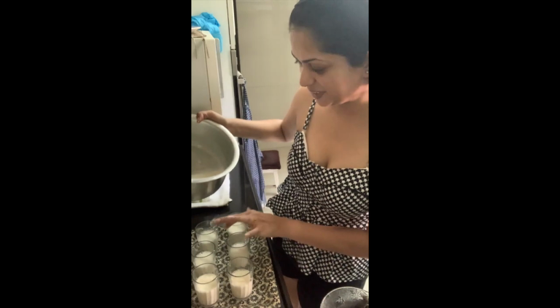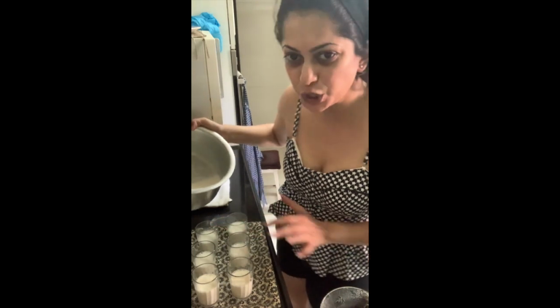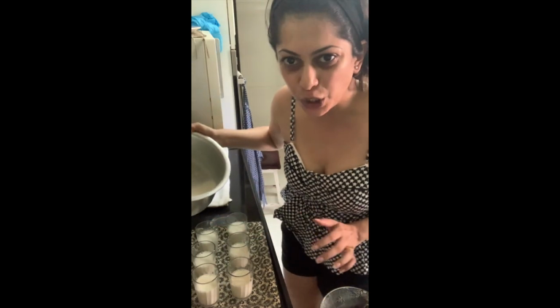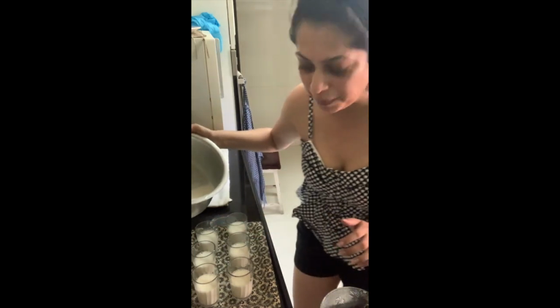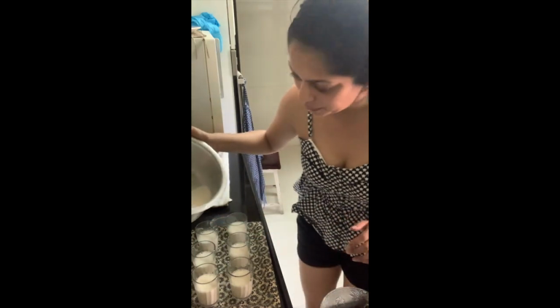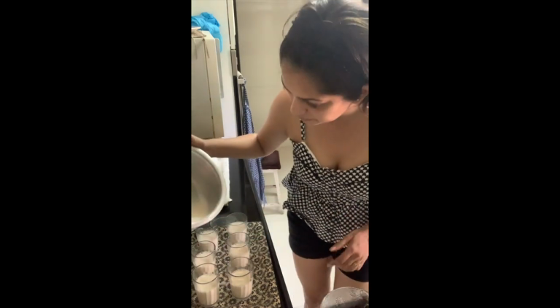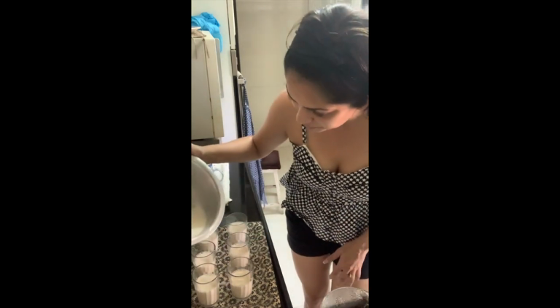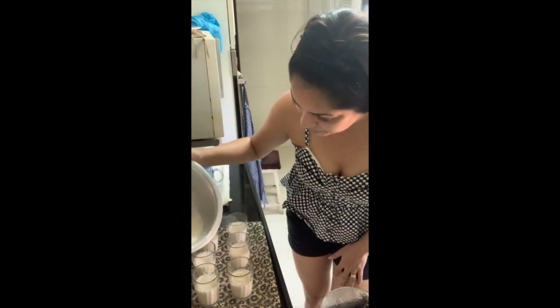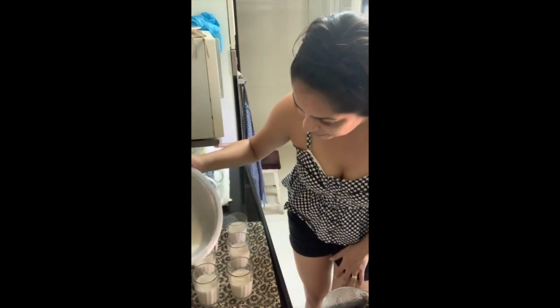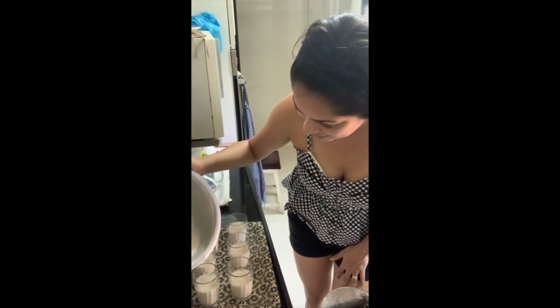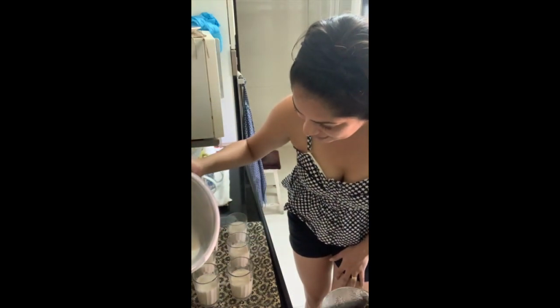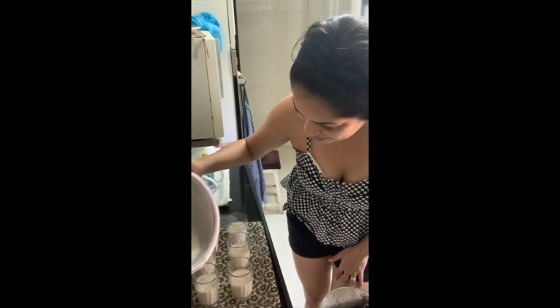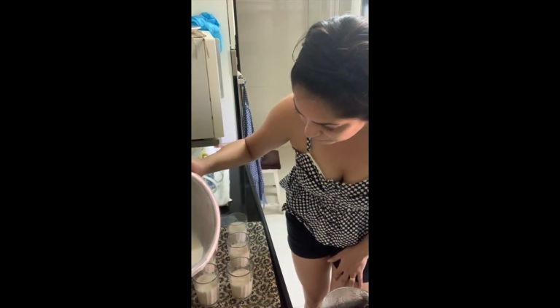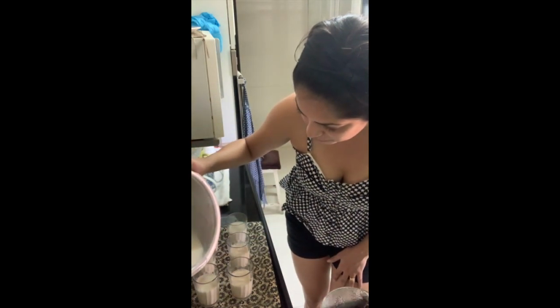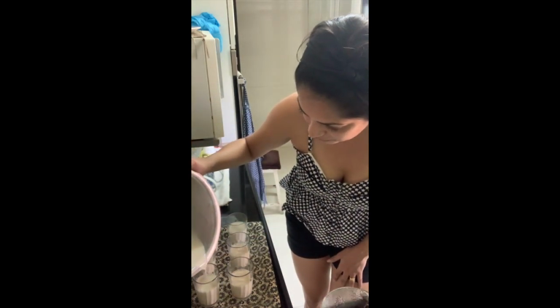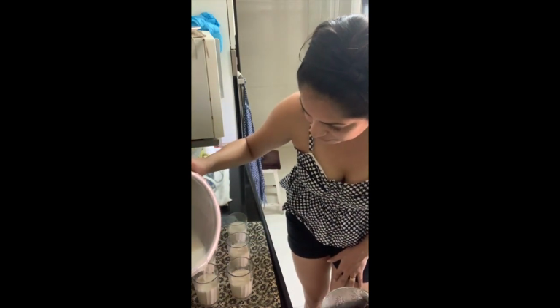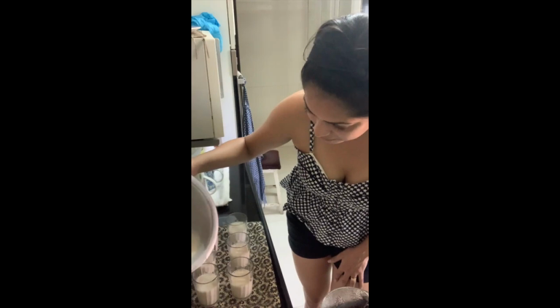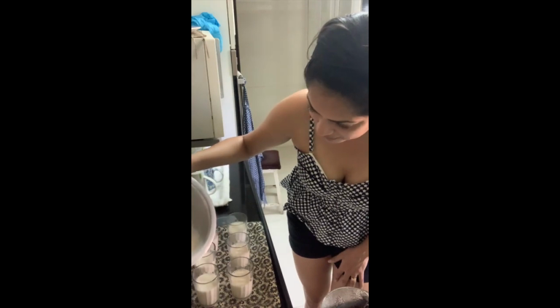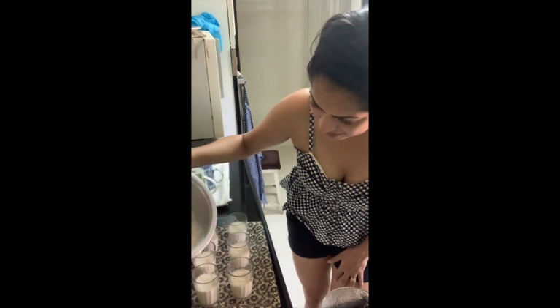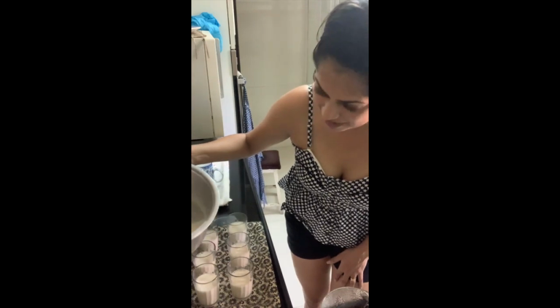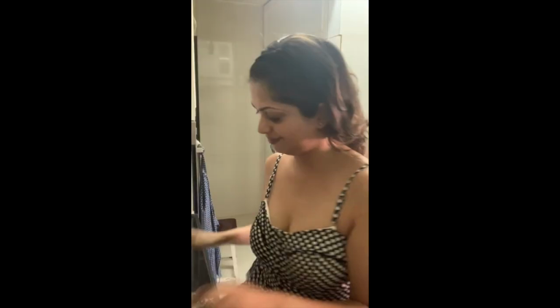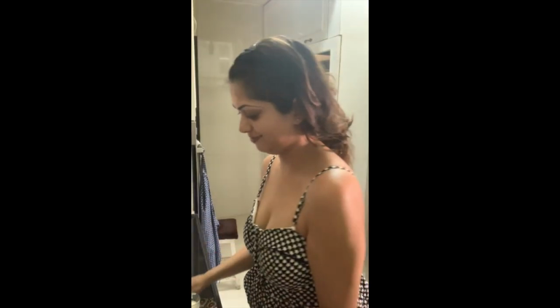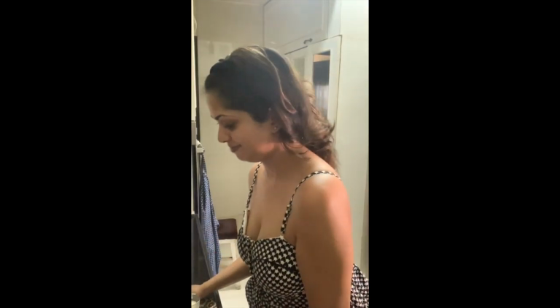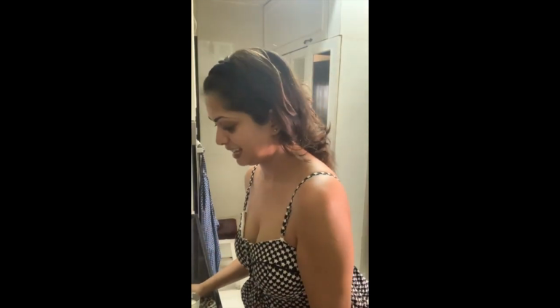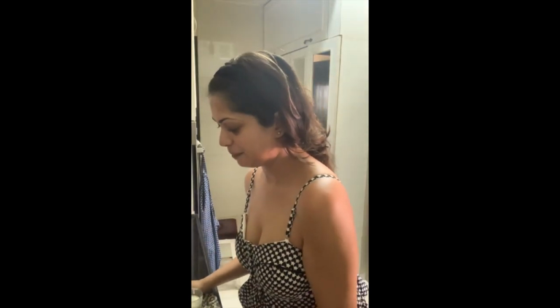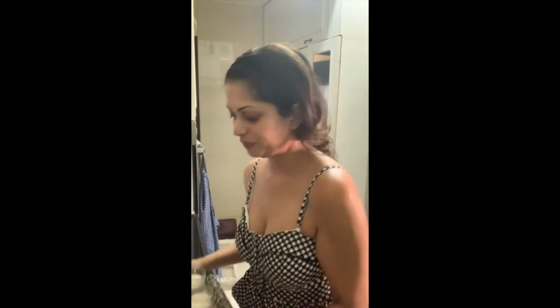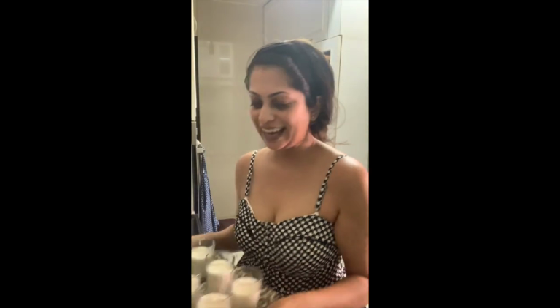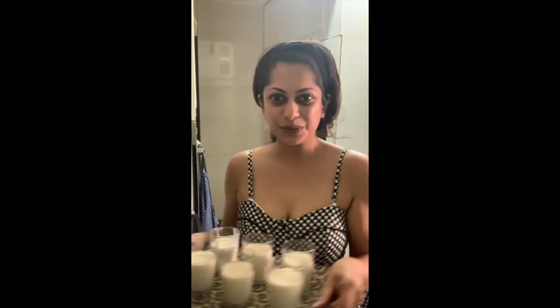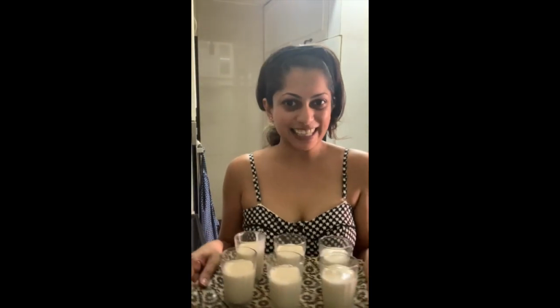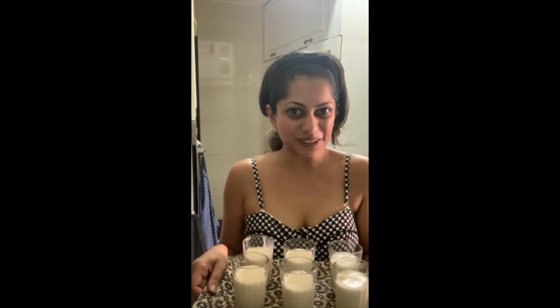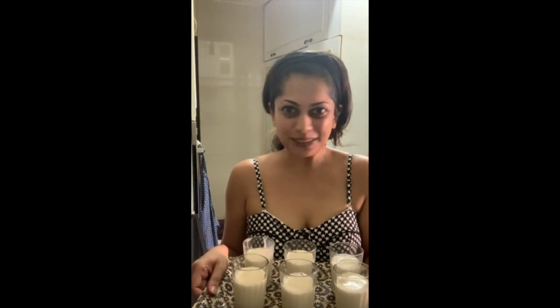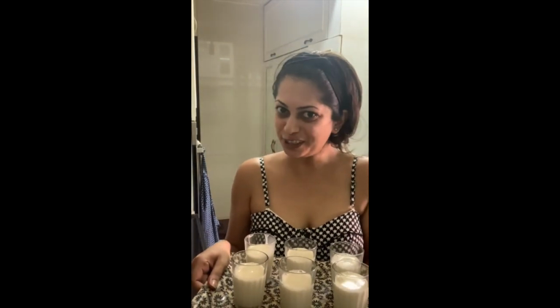I'm just going to top them up and it's ready to go into the fridge.